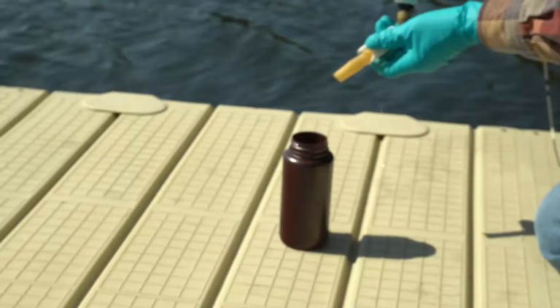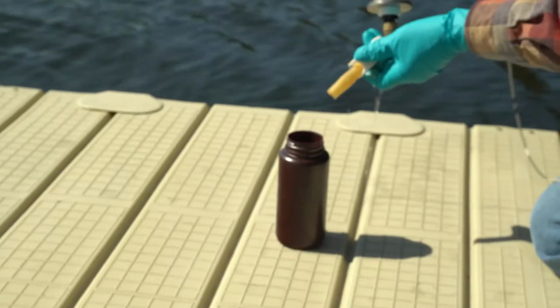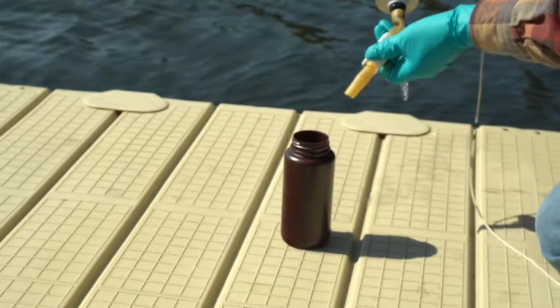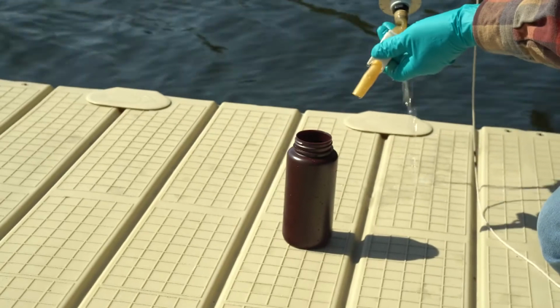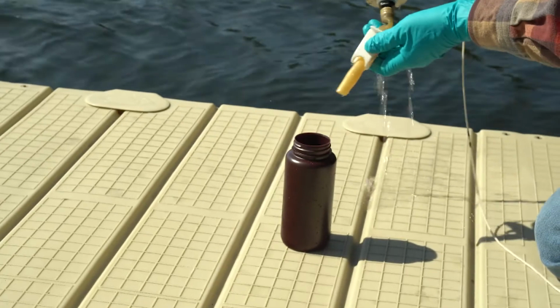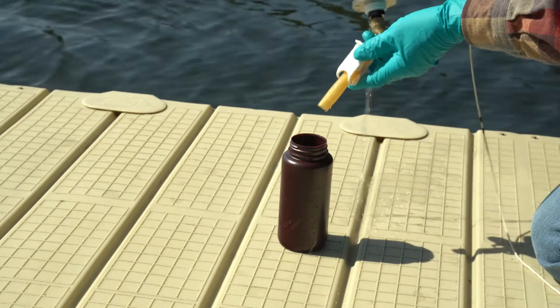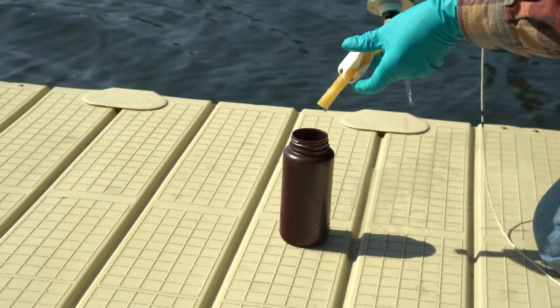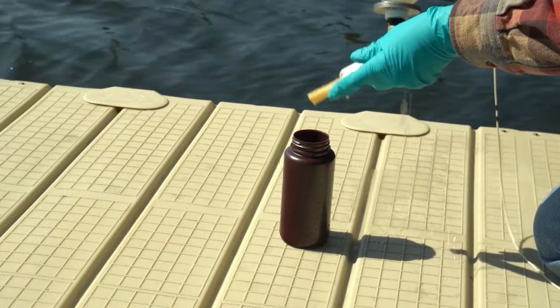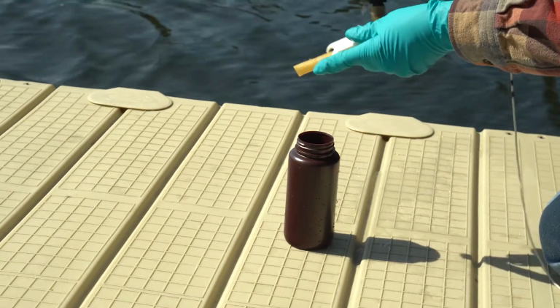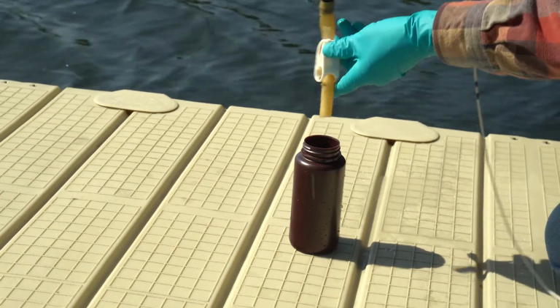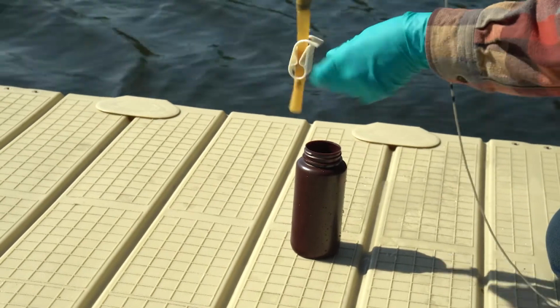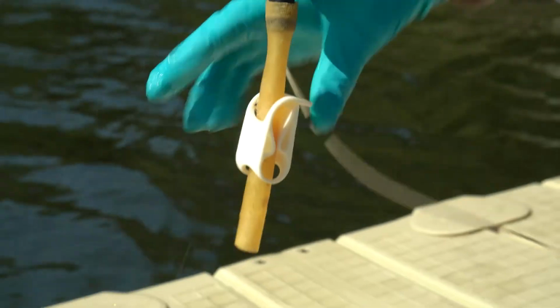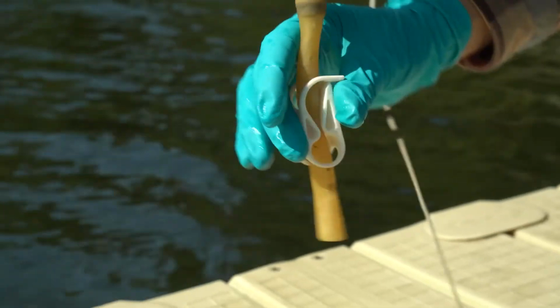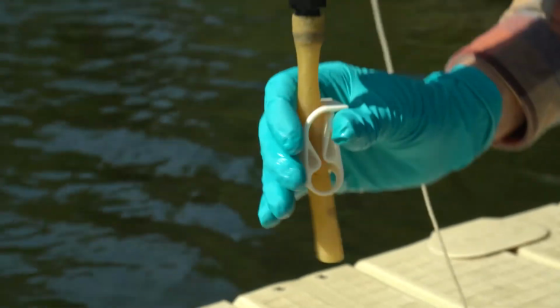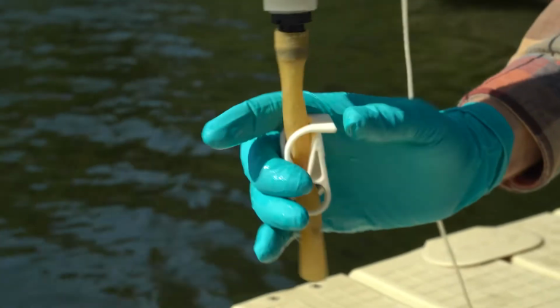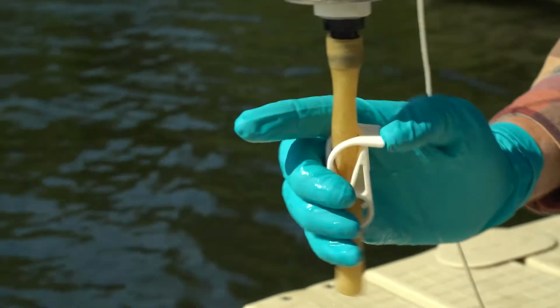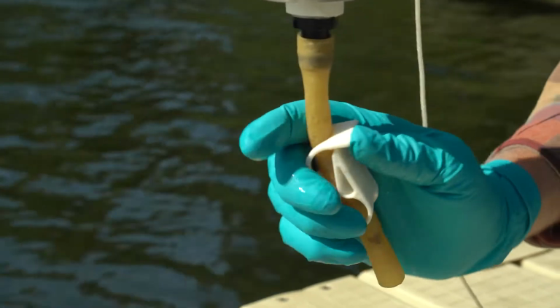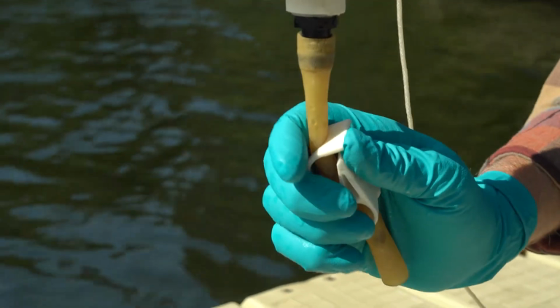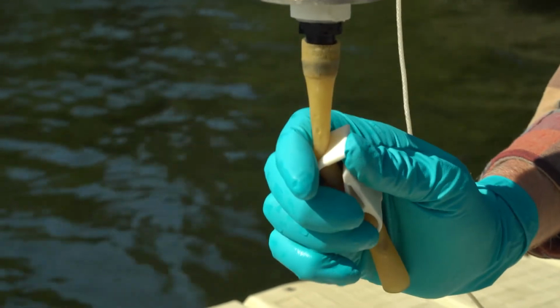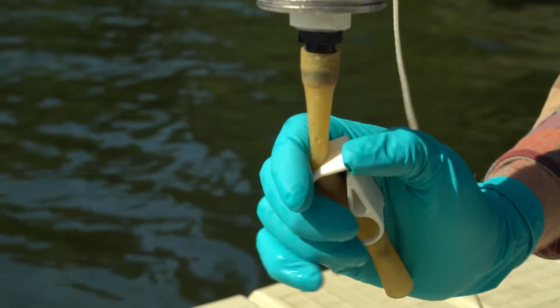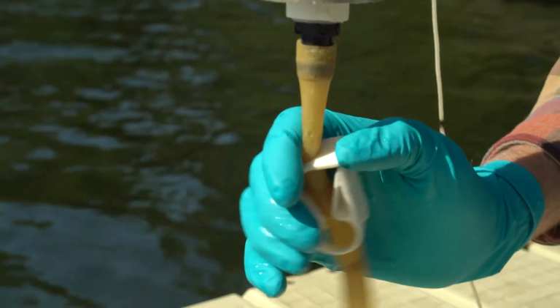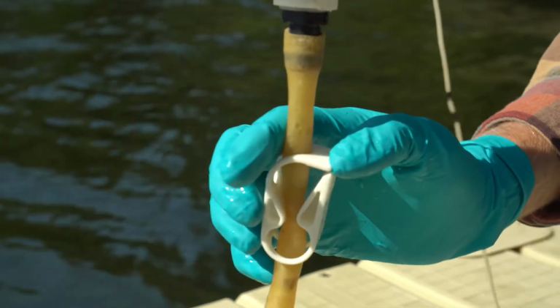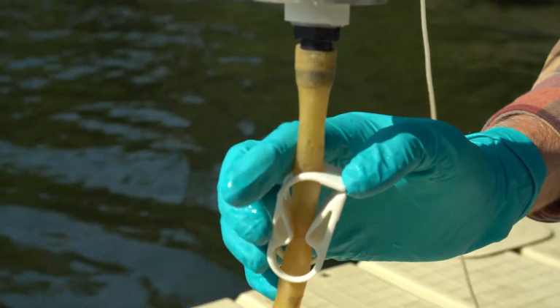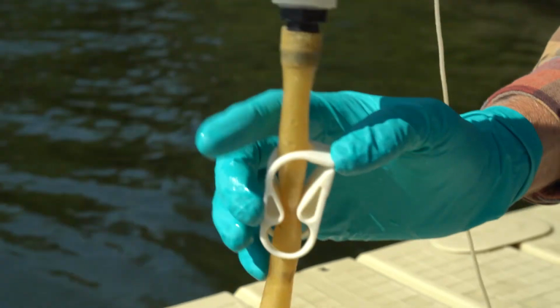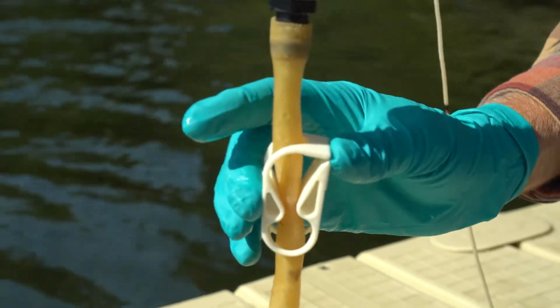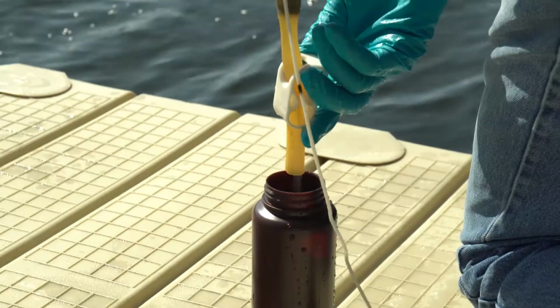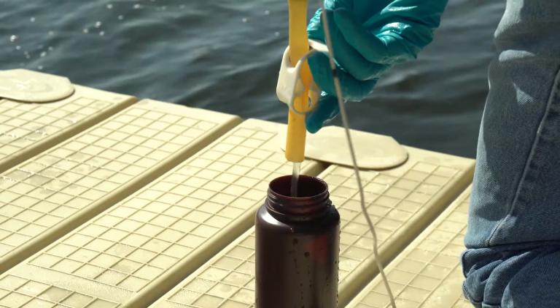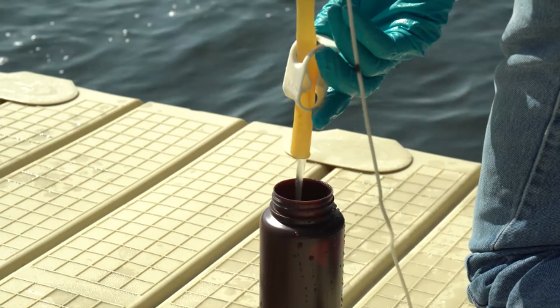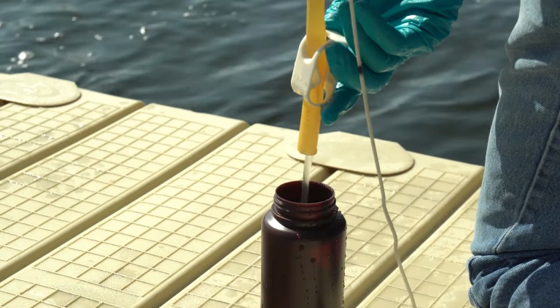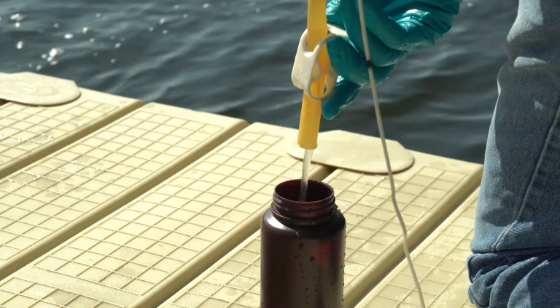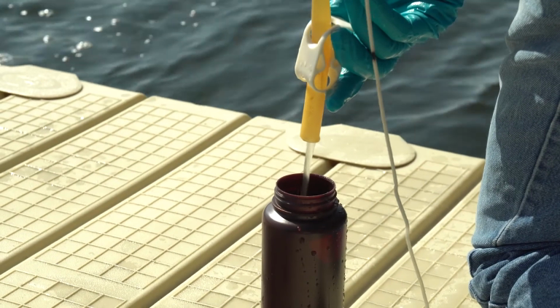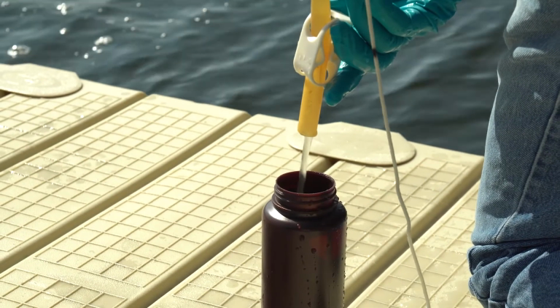Place the tube over your prepared sample bottle and disengage the clip, allowing the water and collected materials to drain from the net and into the sample bottle.